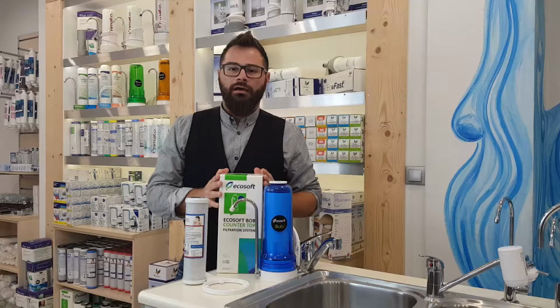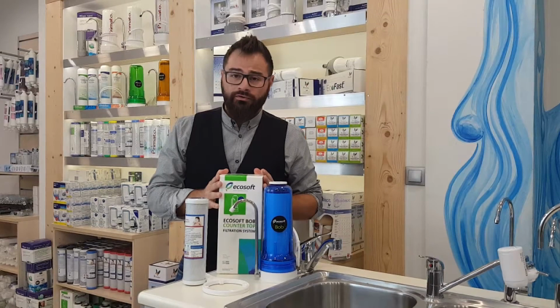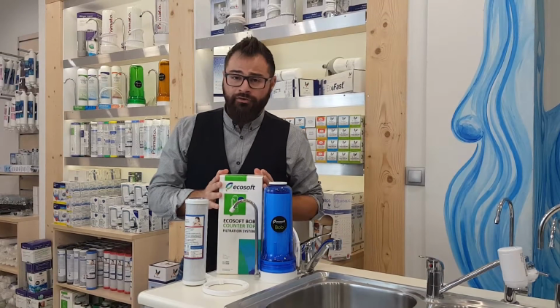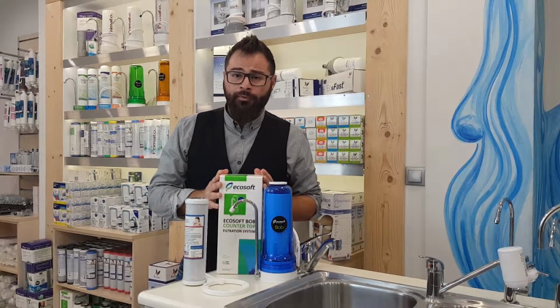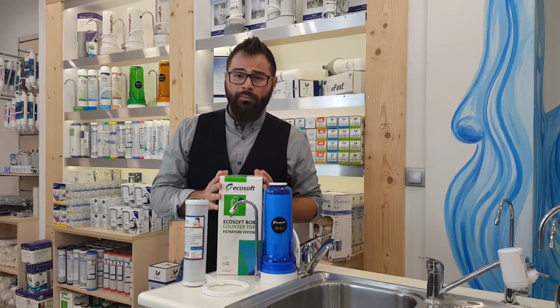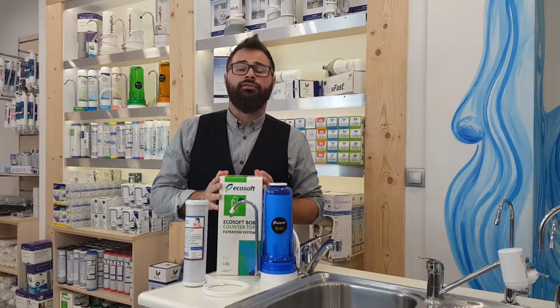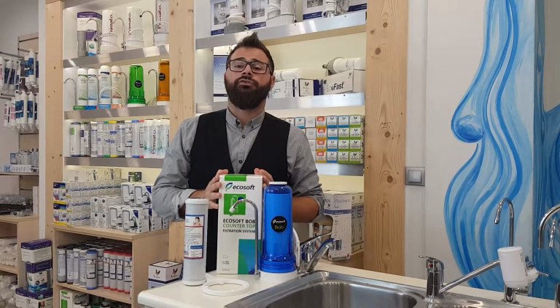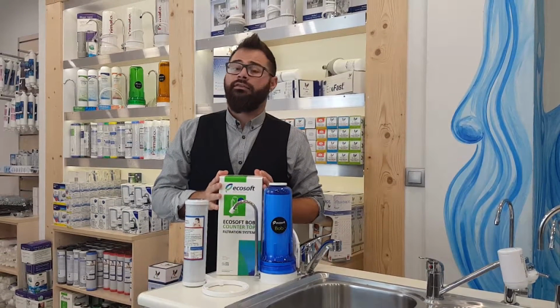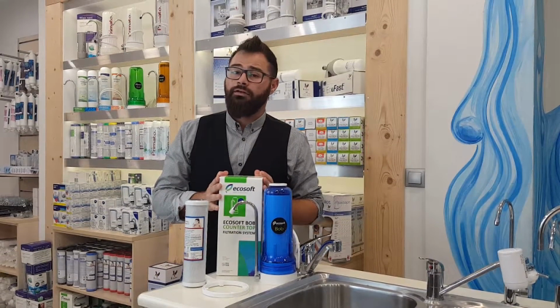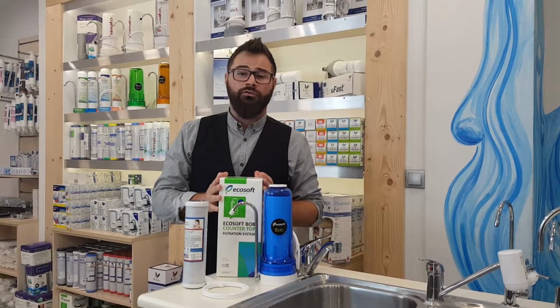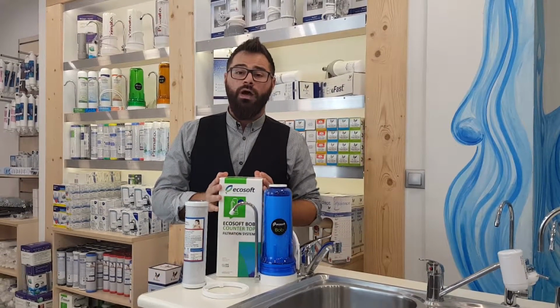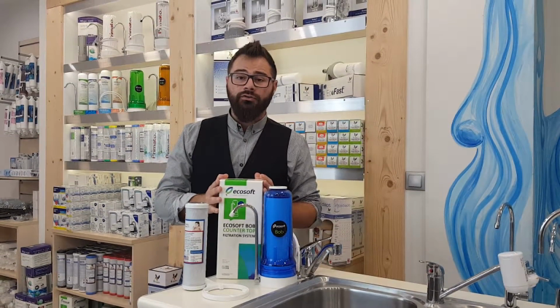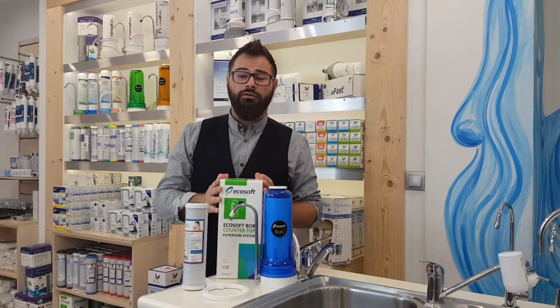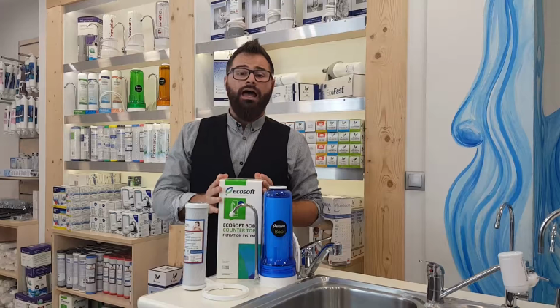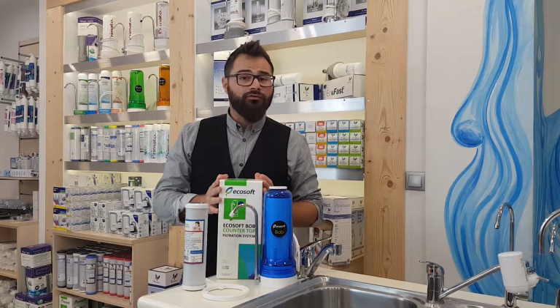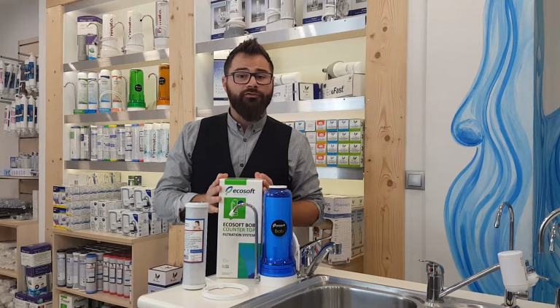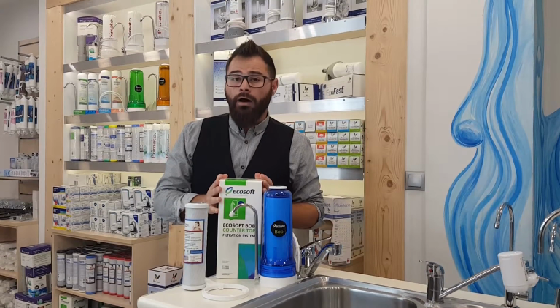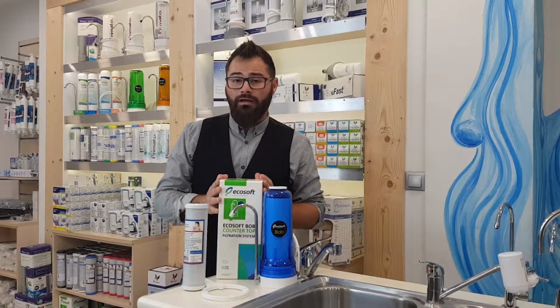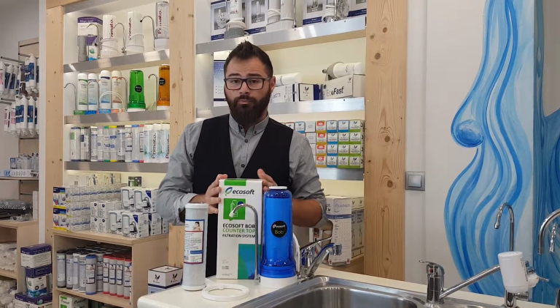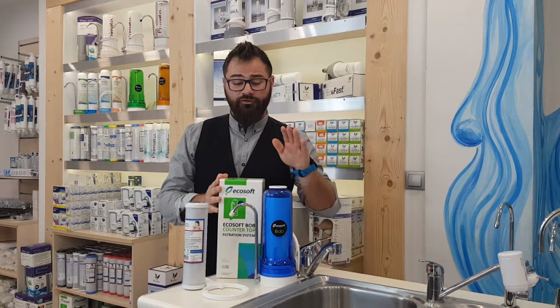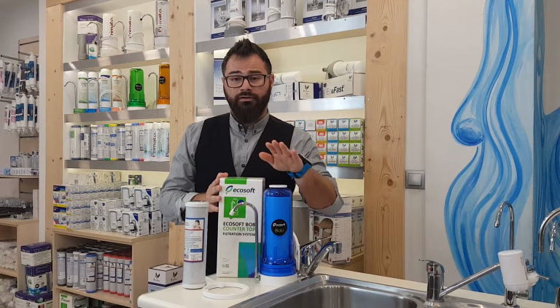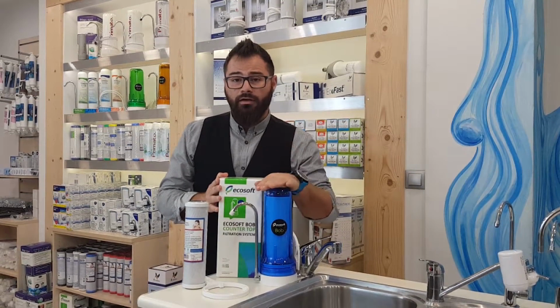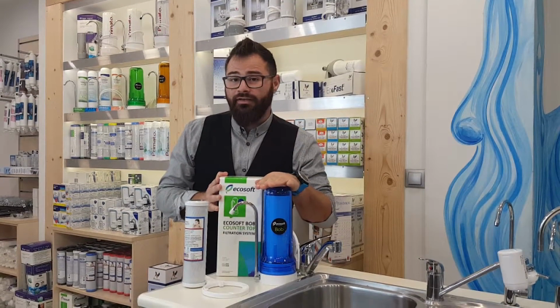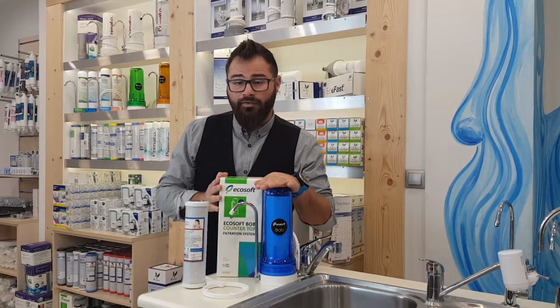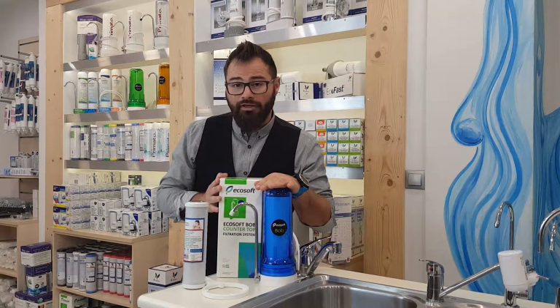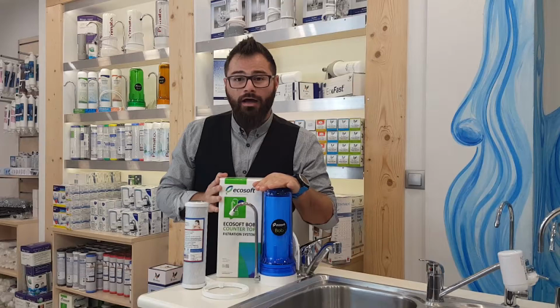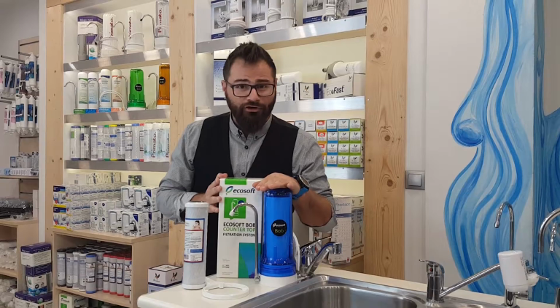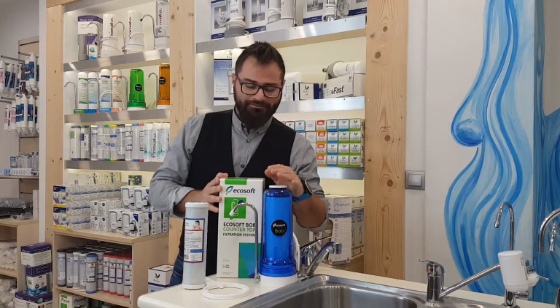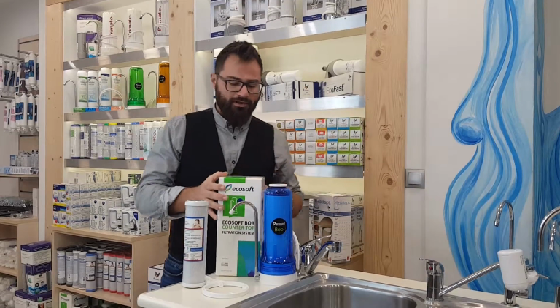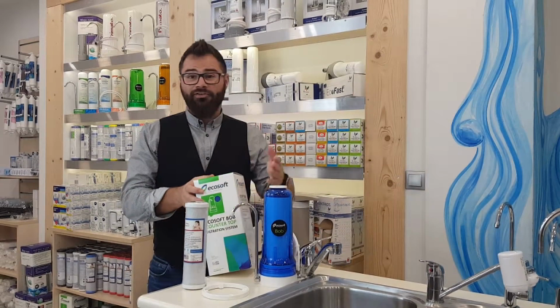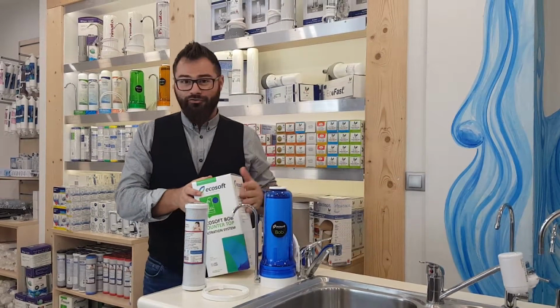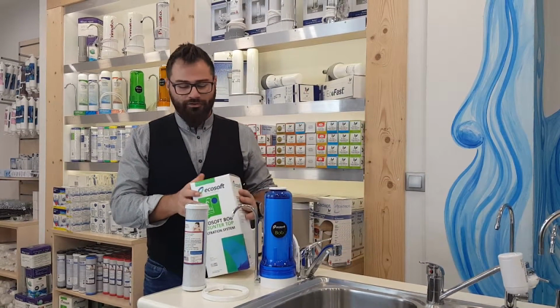Hello and greetings from Primato. My name is George and in this video I'm going to show you how to install Ecosoft's countertop water filter with the codename OCEAN — obviously because of its color.